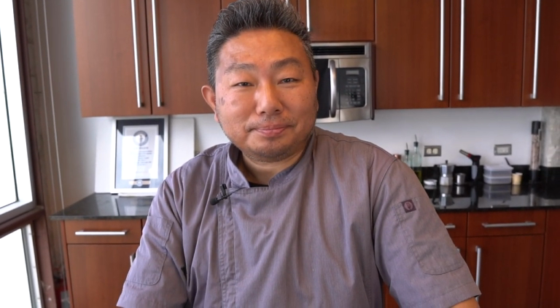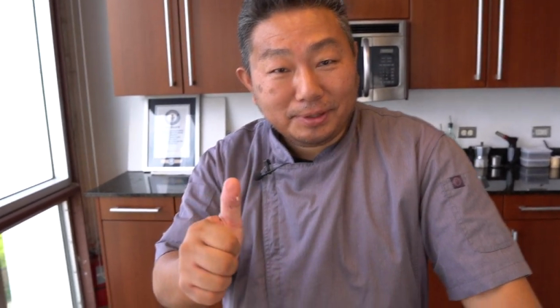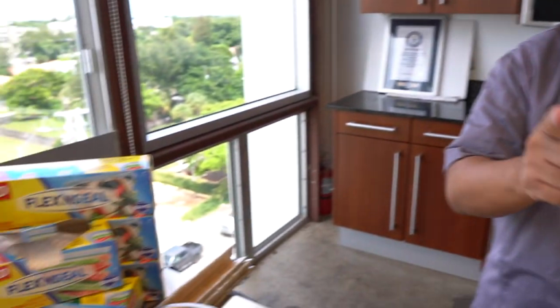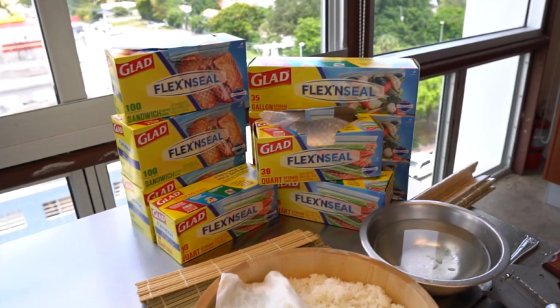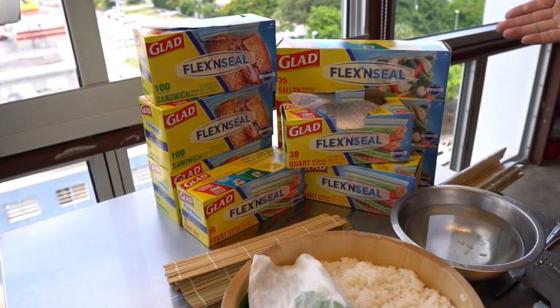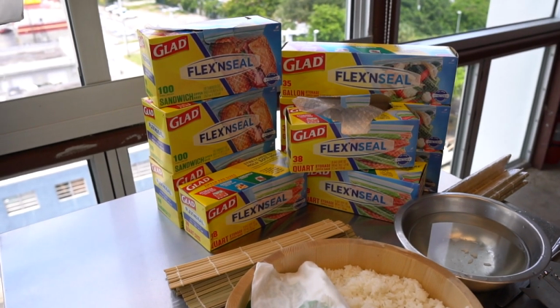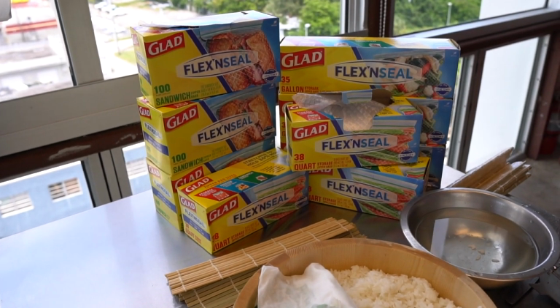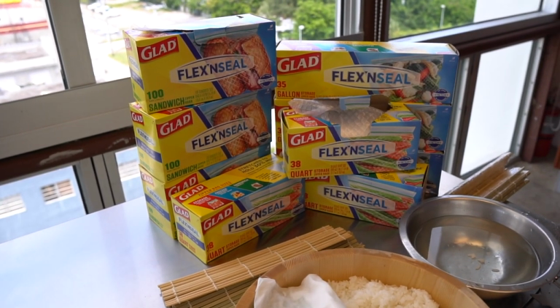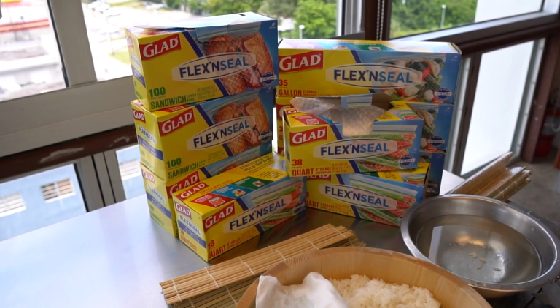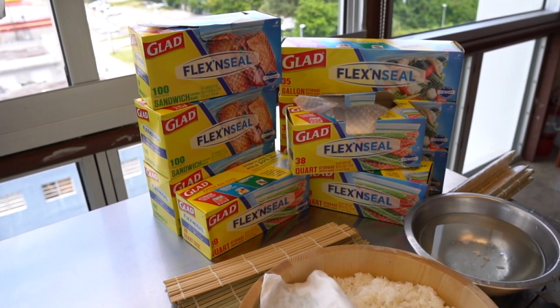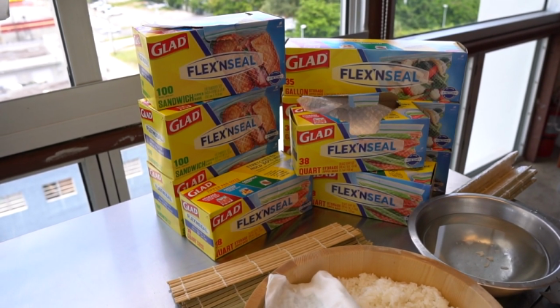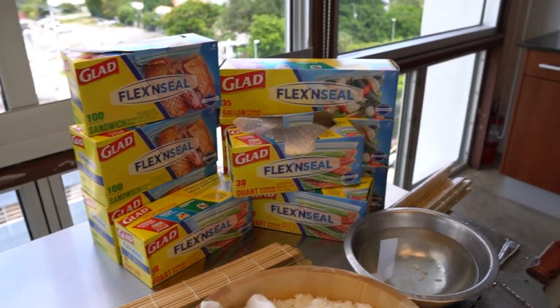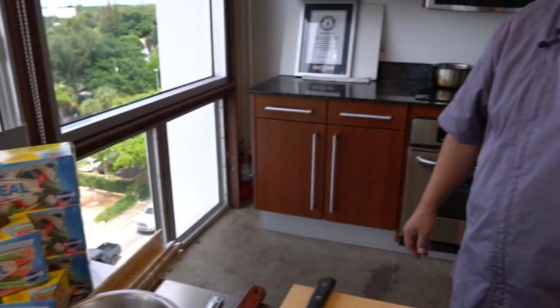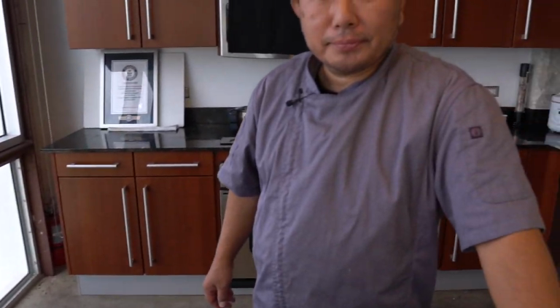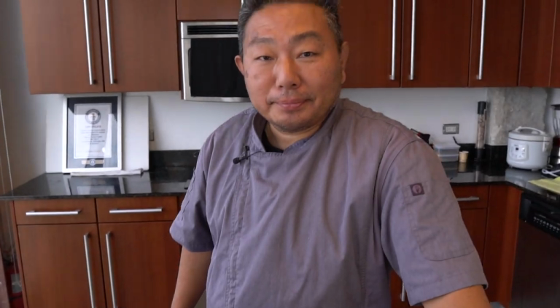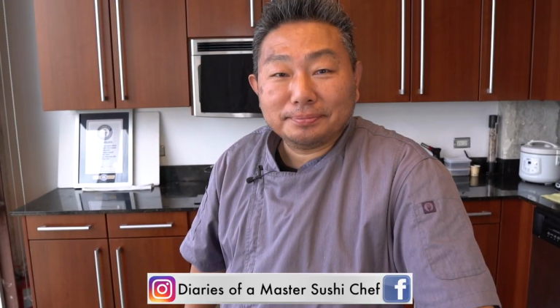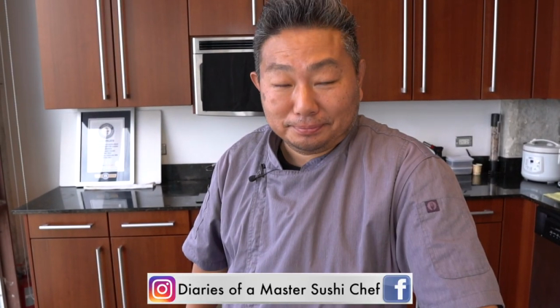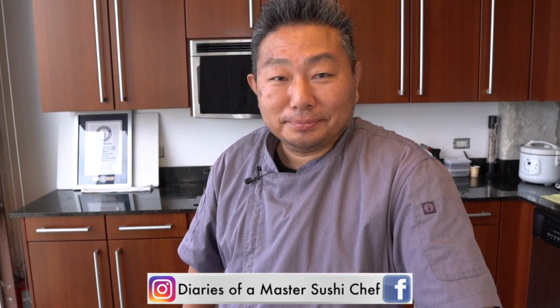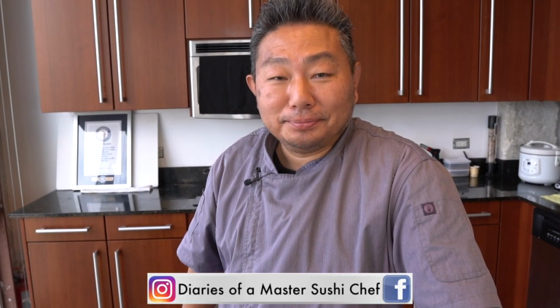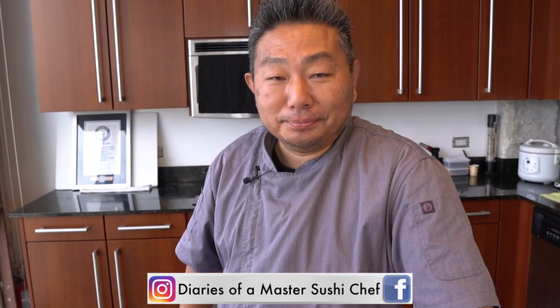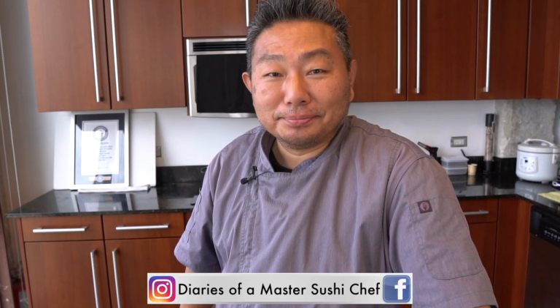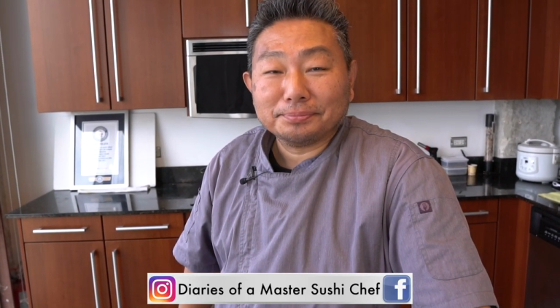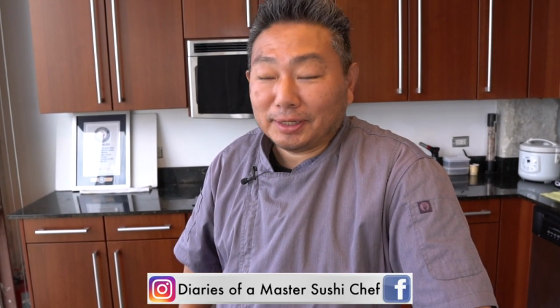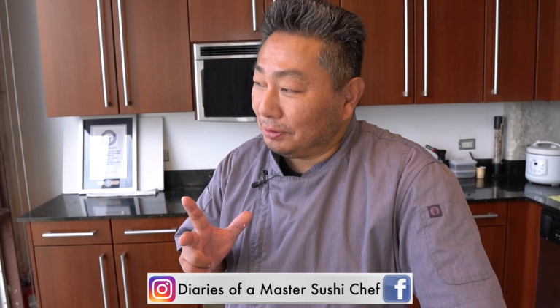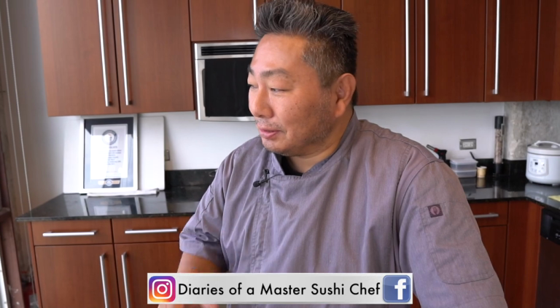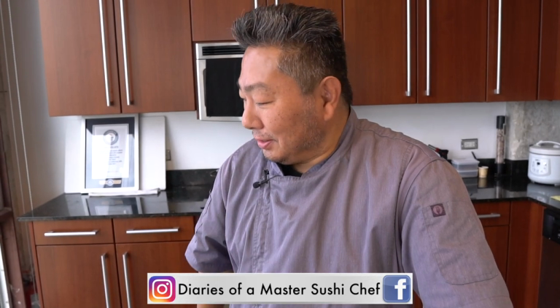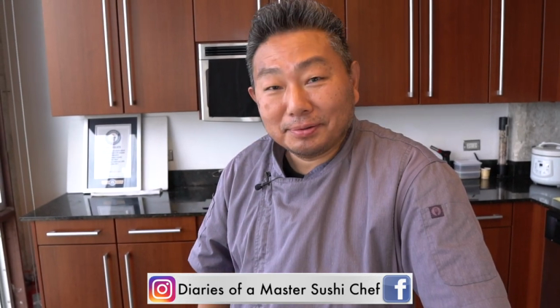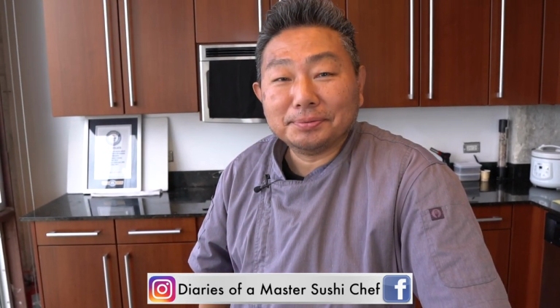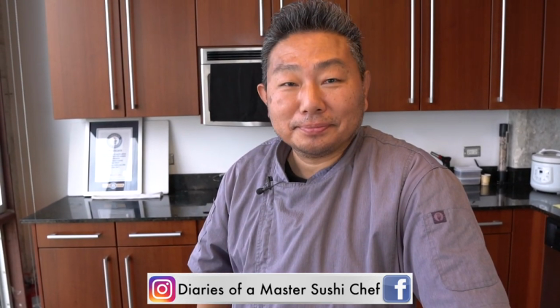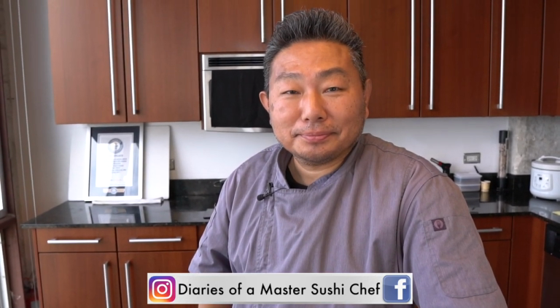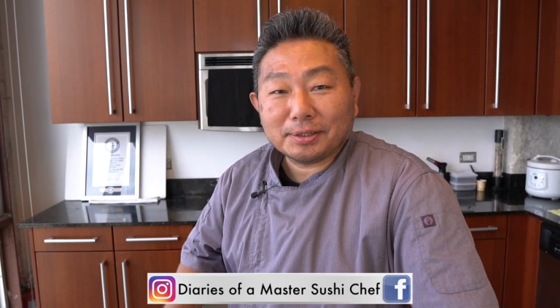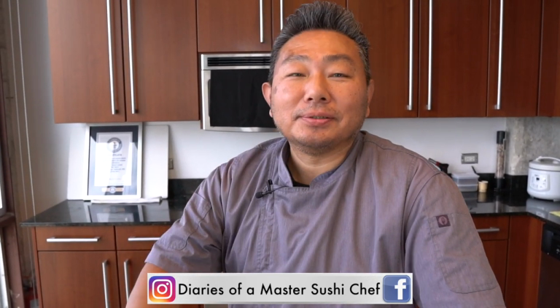Thank you so much, thank you very much. Thank you to Glad for sponsoring today's video — give them a try, their bags are really amazing, it fits so much. Hiro-san, better luck next time with your challenge to beat your record — only three pieces short, right? Only three pieces, yeah. Thank you so much. See you.